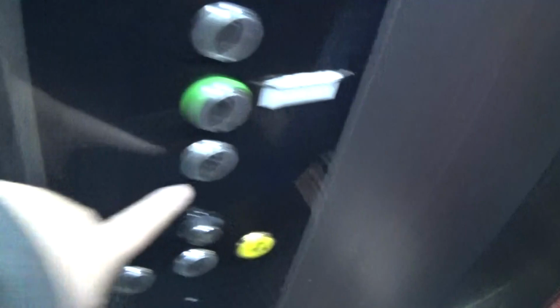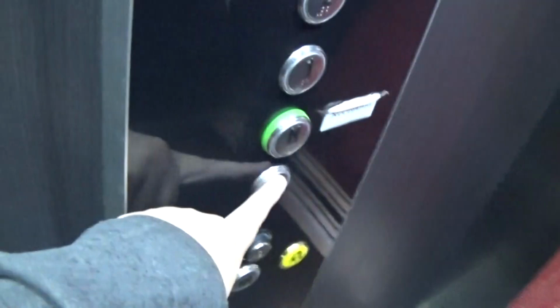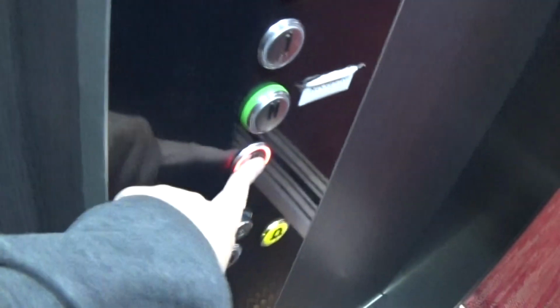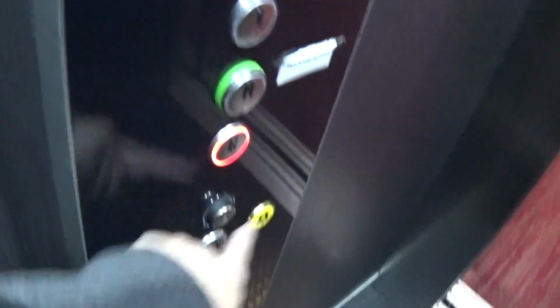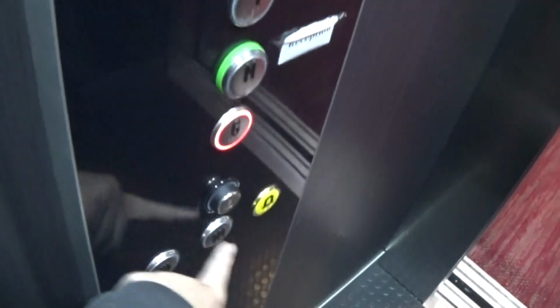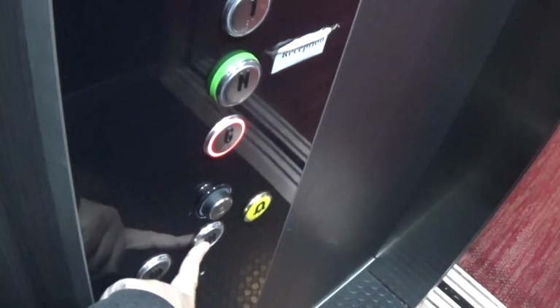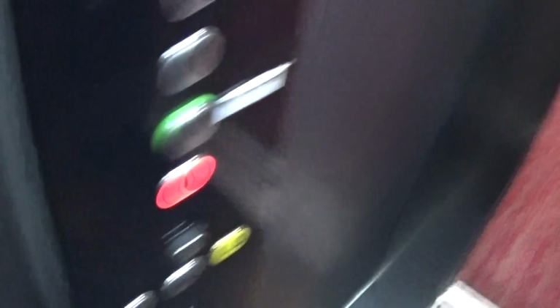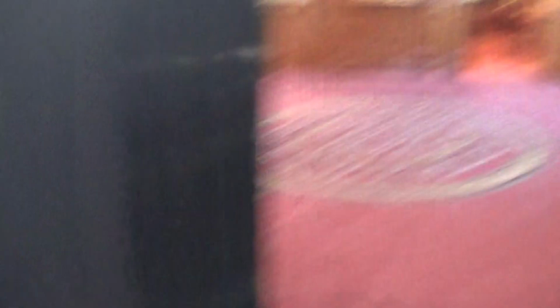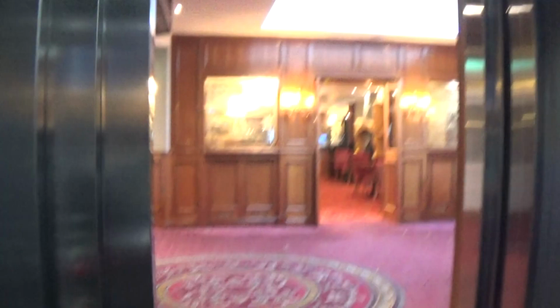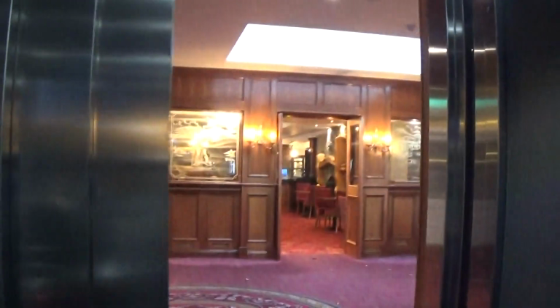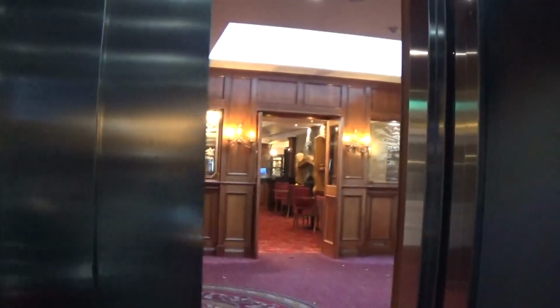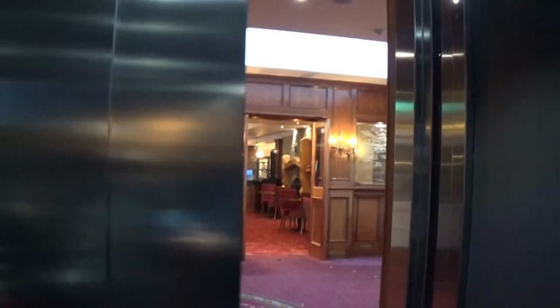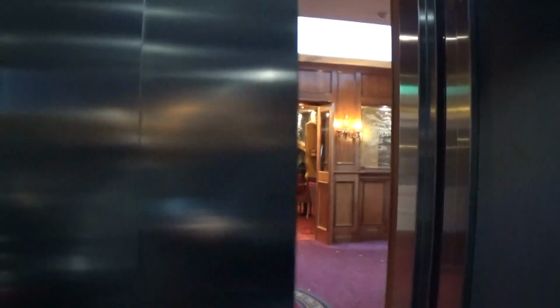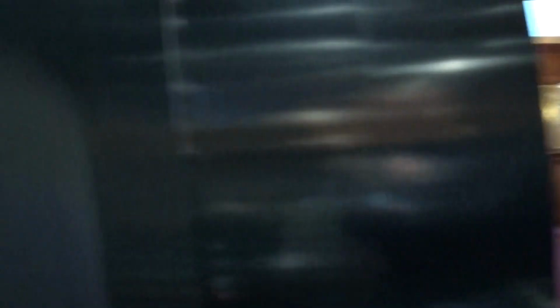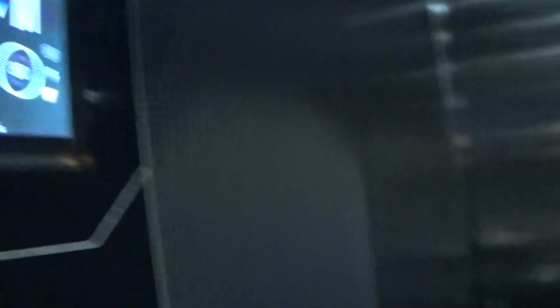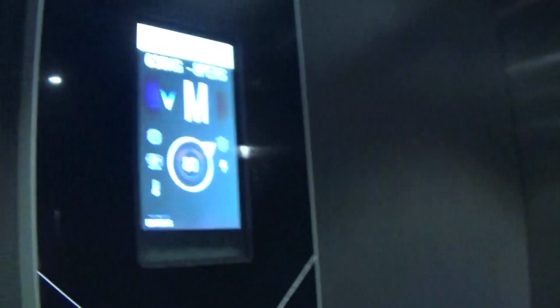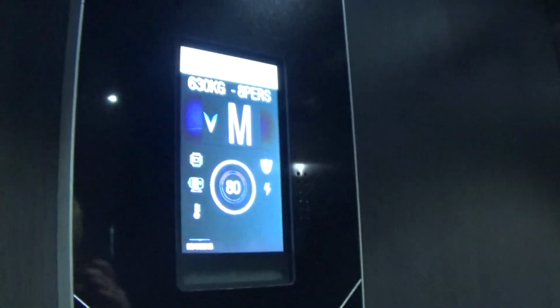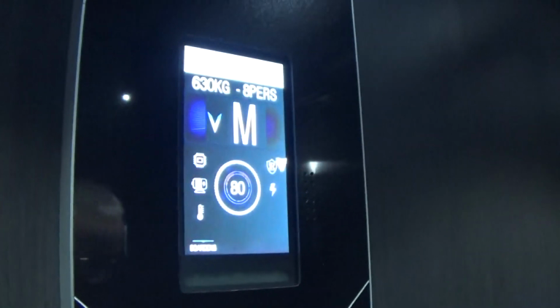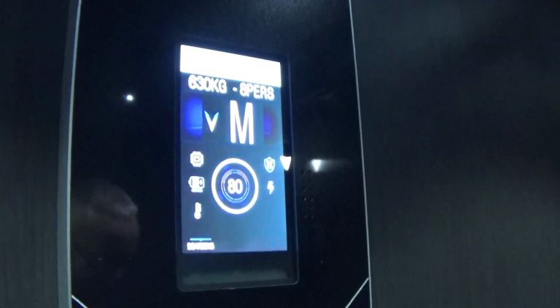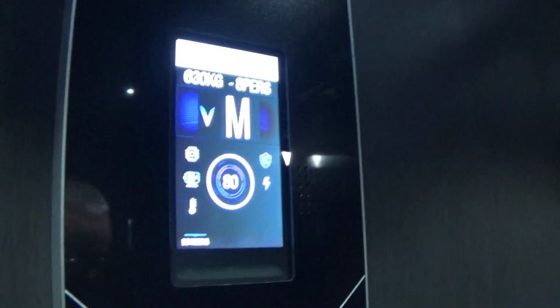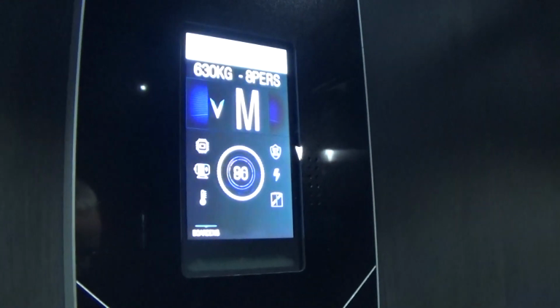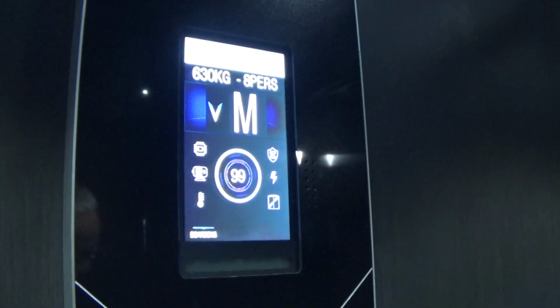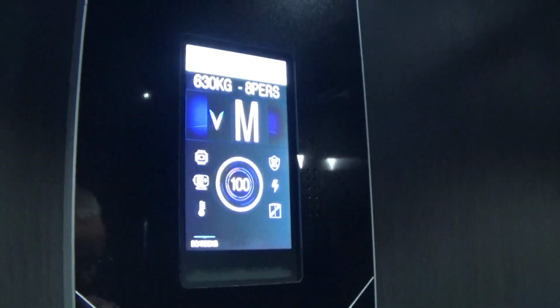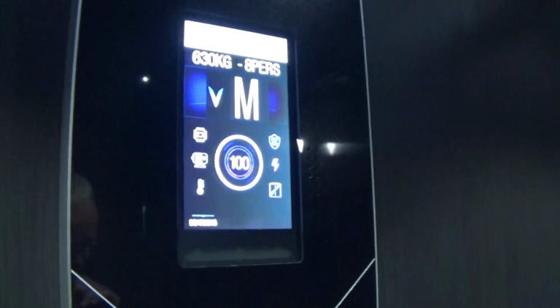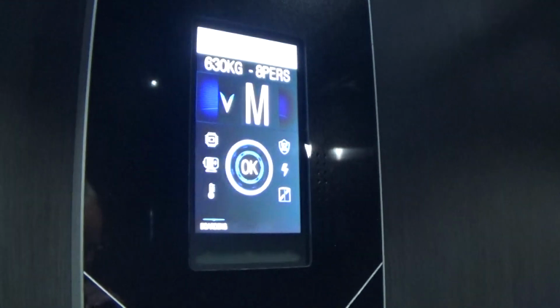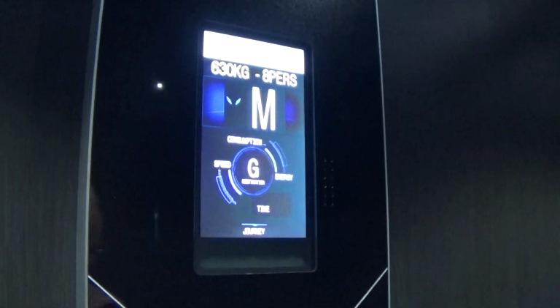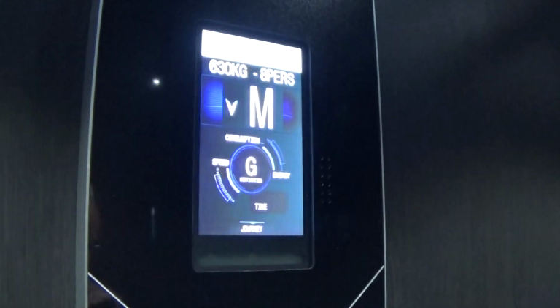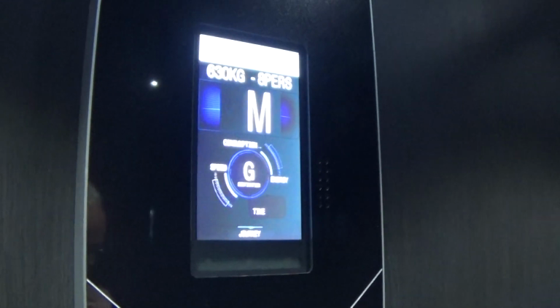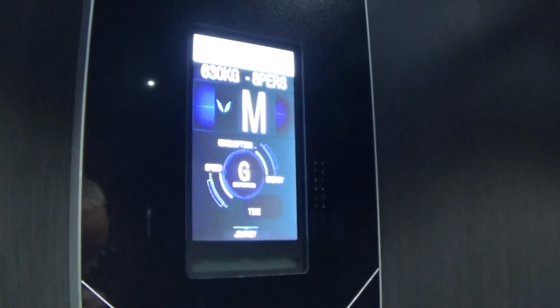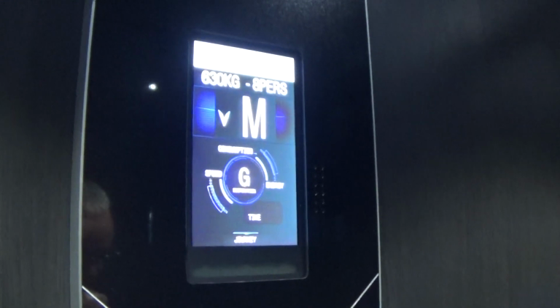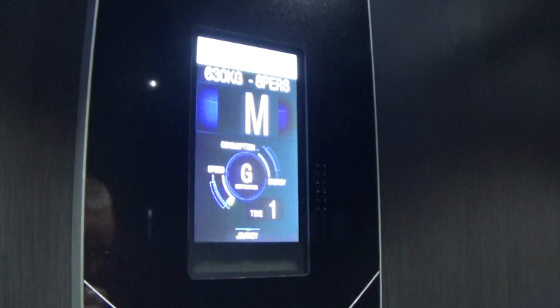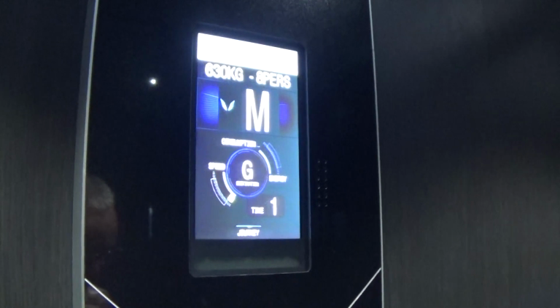The G. Capacity is 630kg, 8 persons. Modernized in 2020 — three years ago.